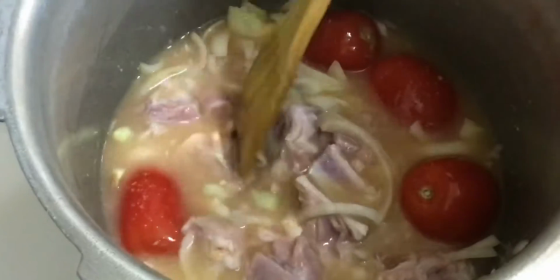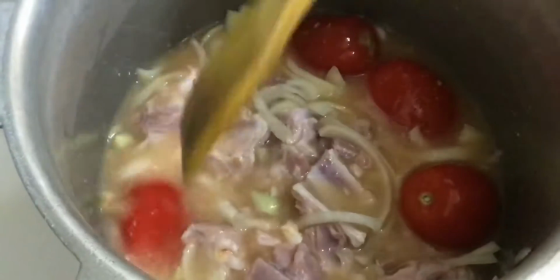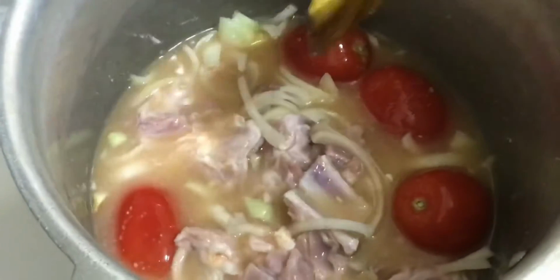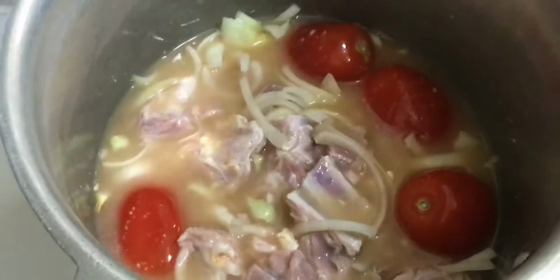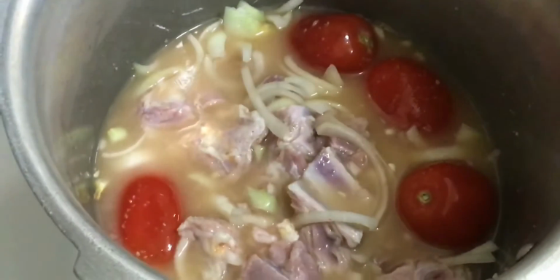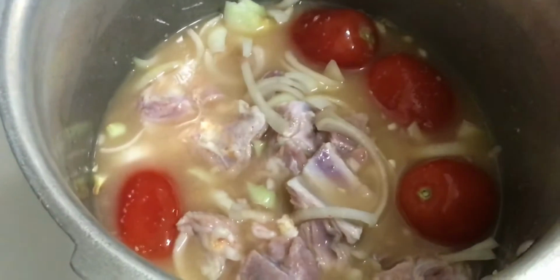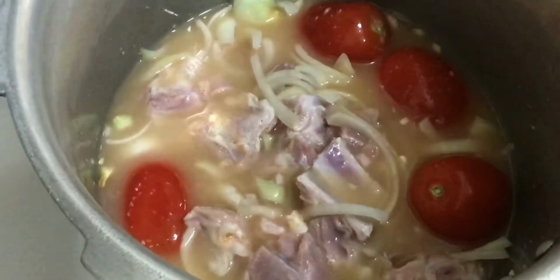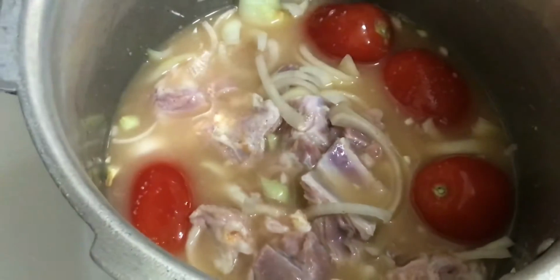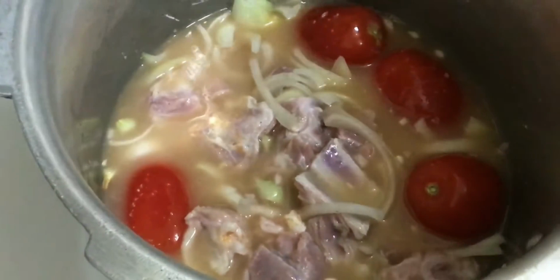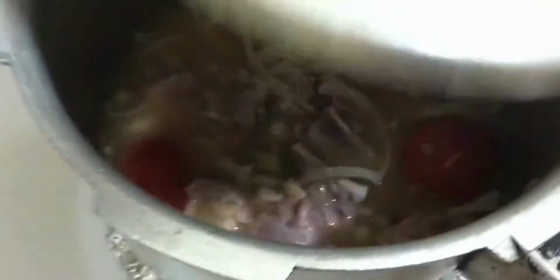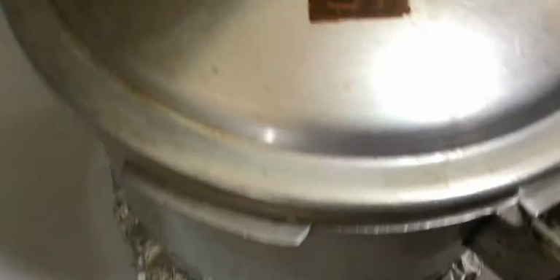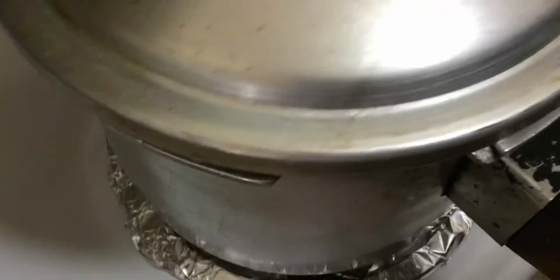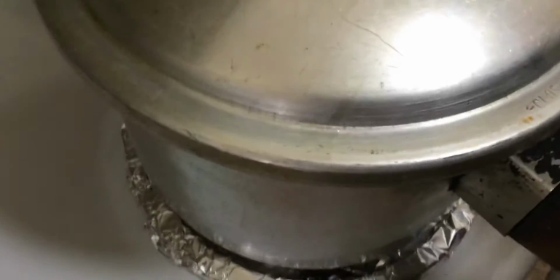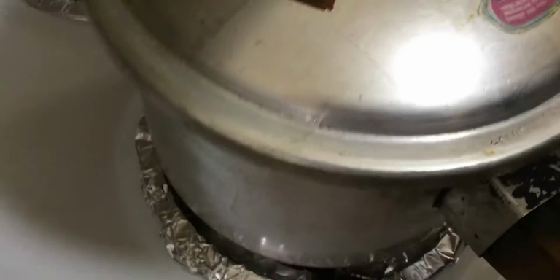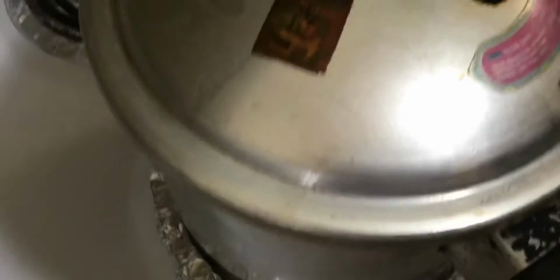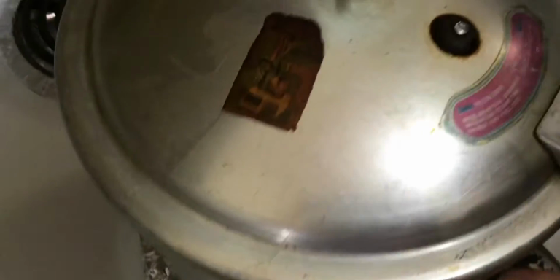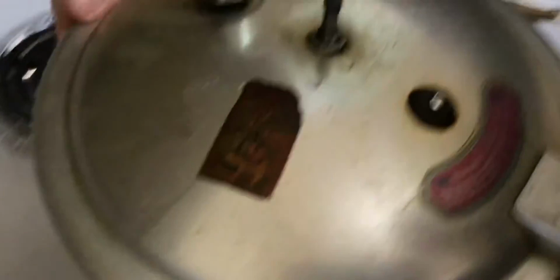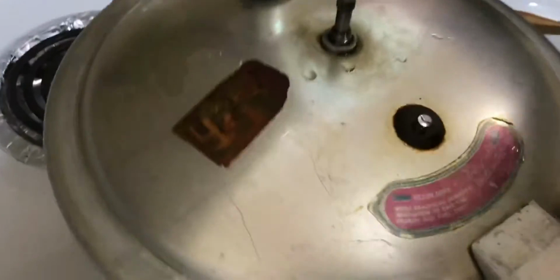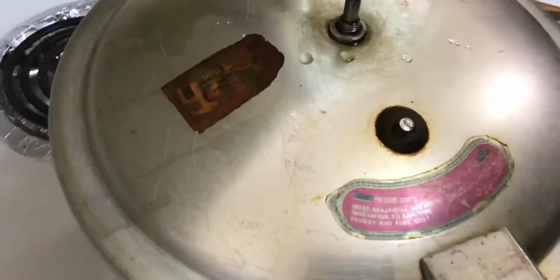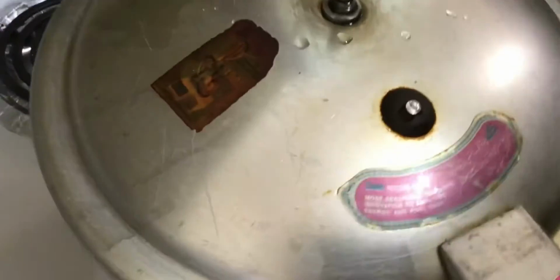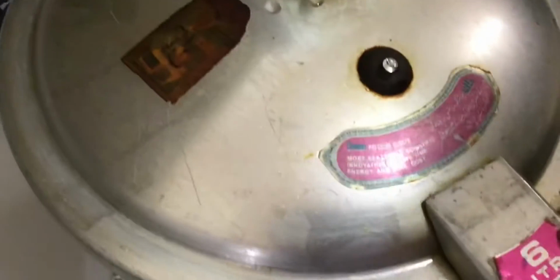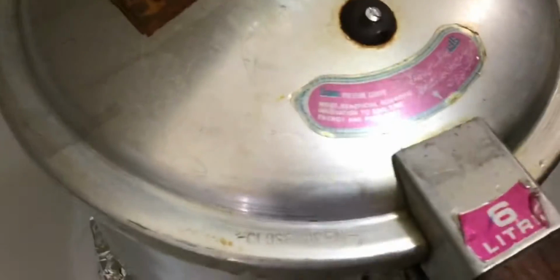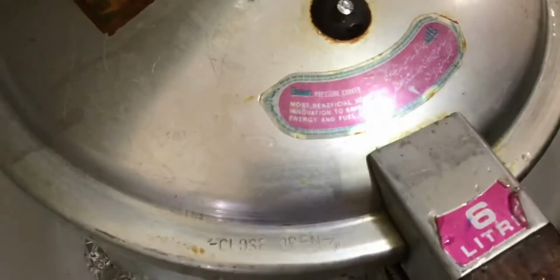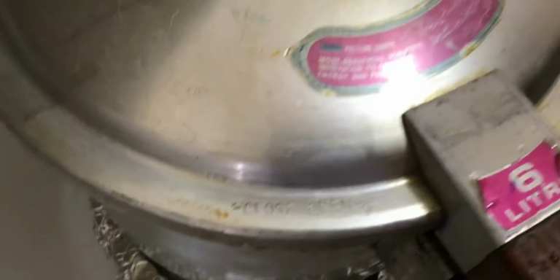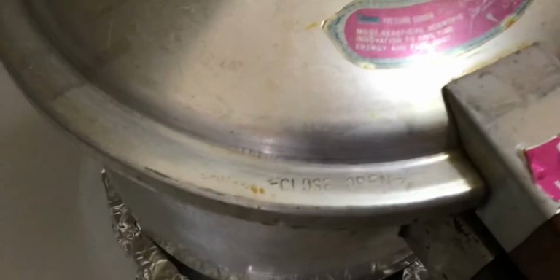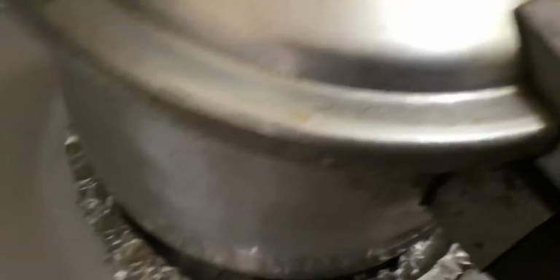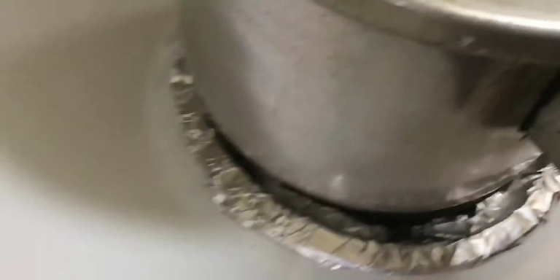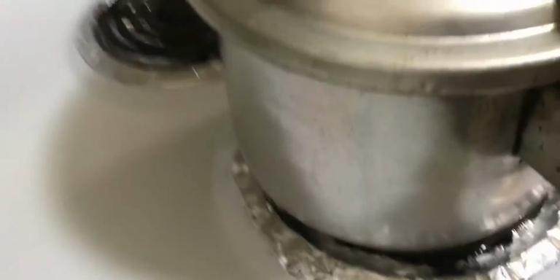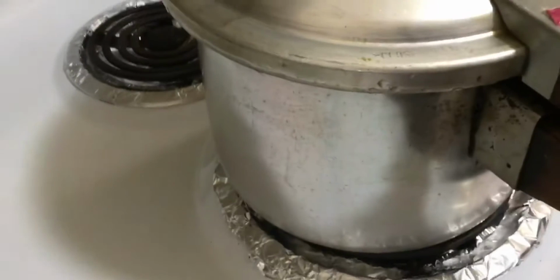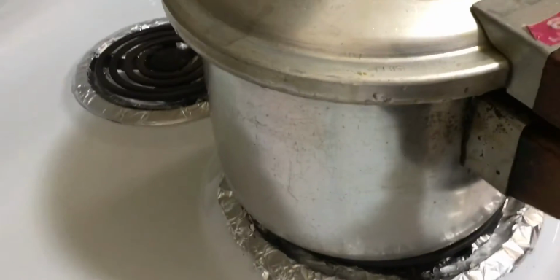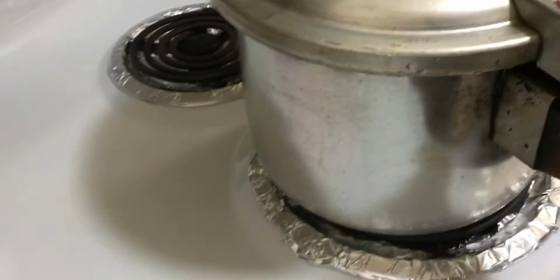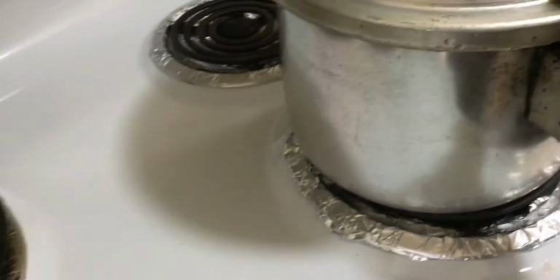Now I will close the cooker. You can keep the cooker however you want, but I will close the cooker and keep it for 15 minutes.